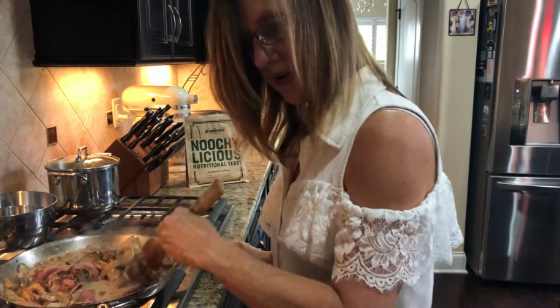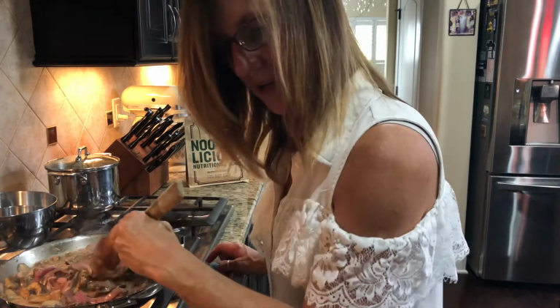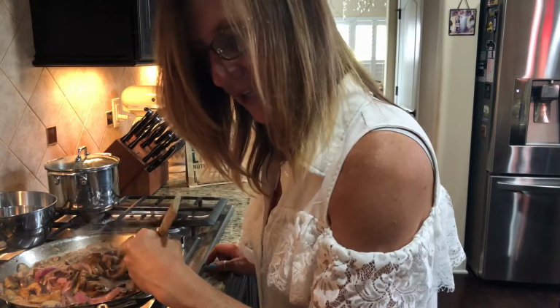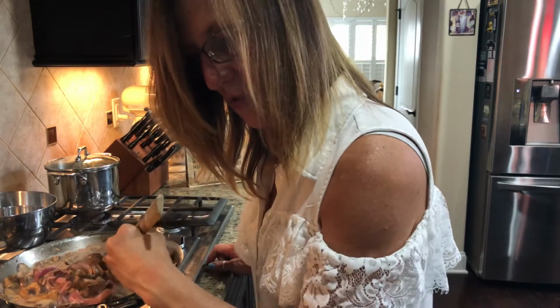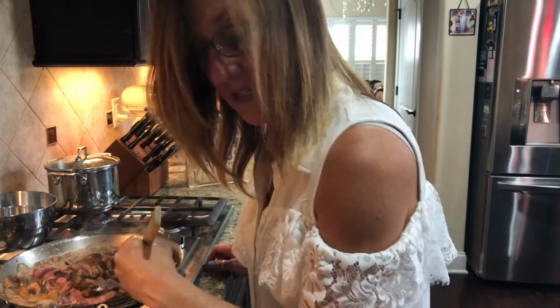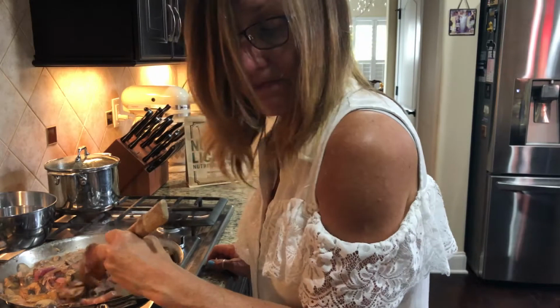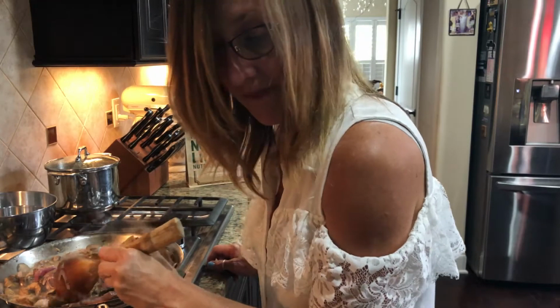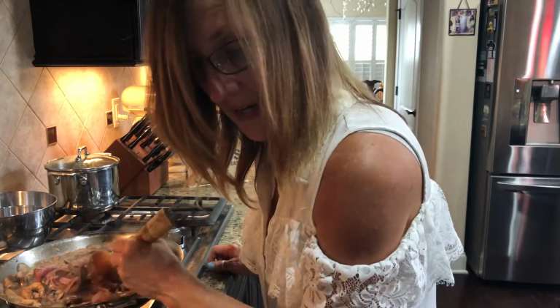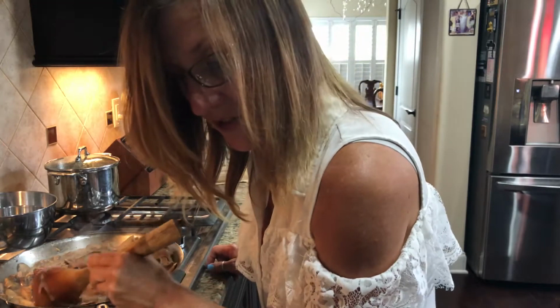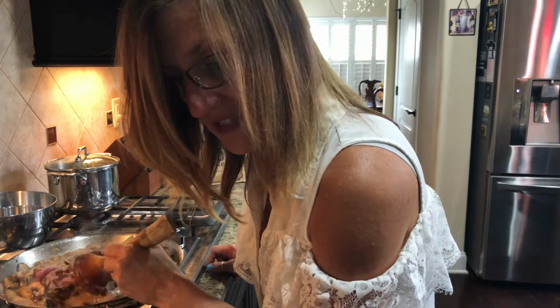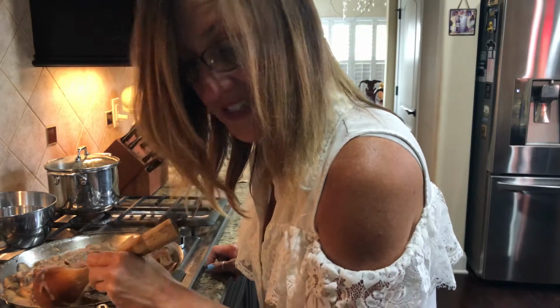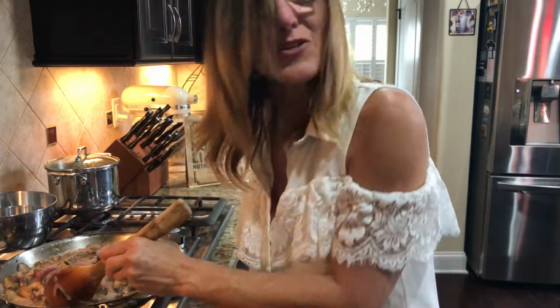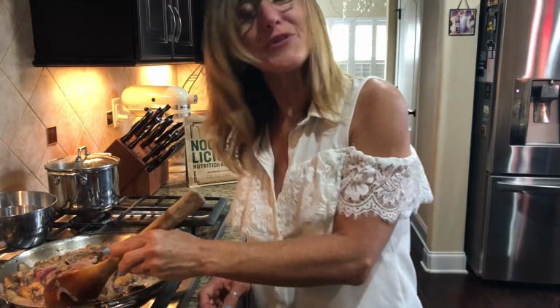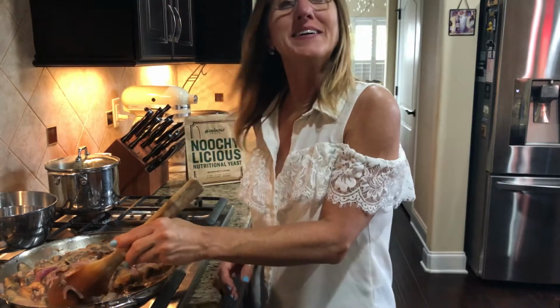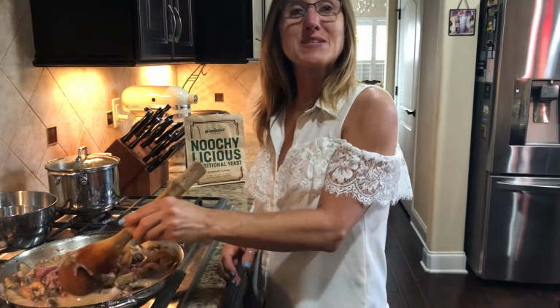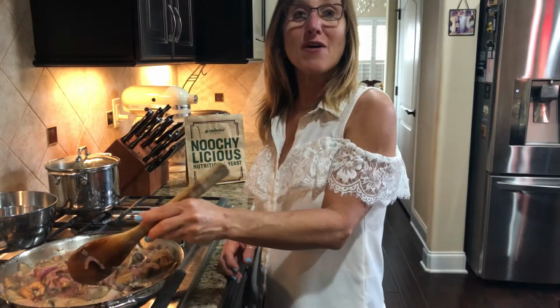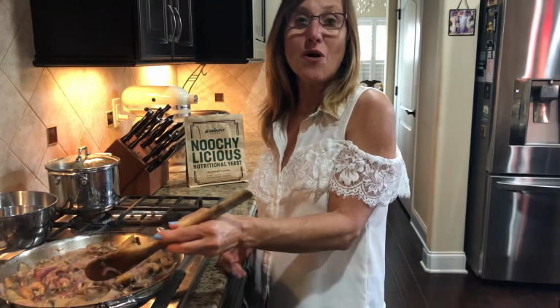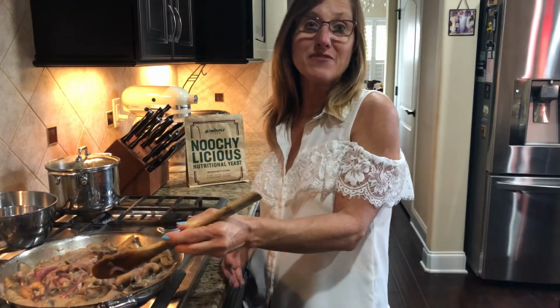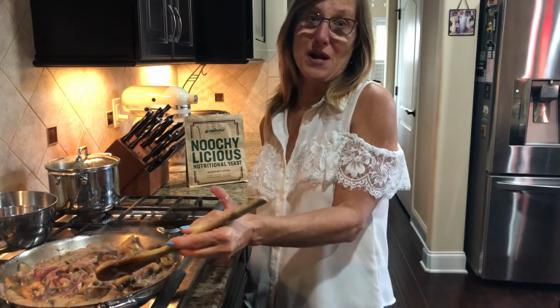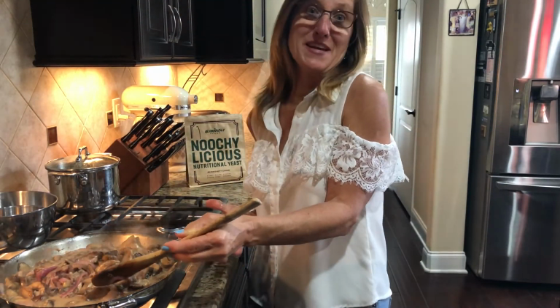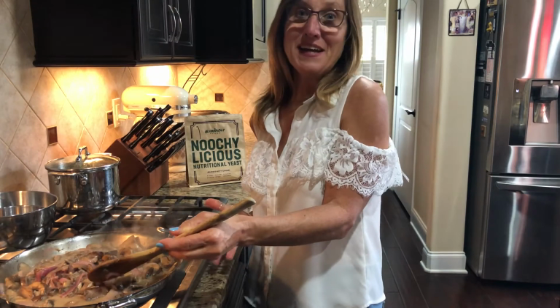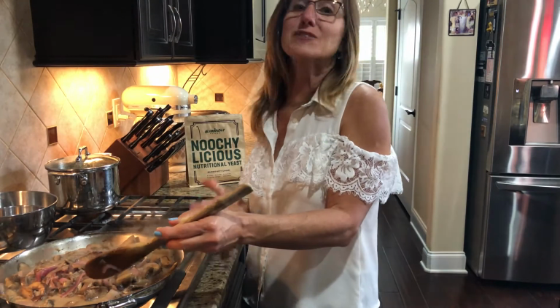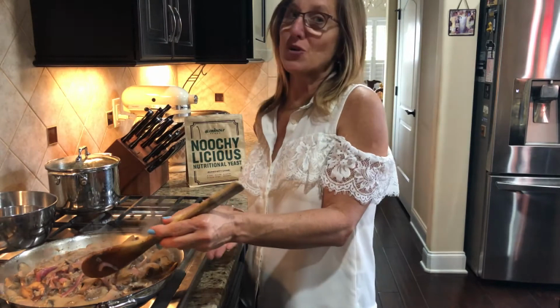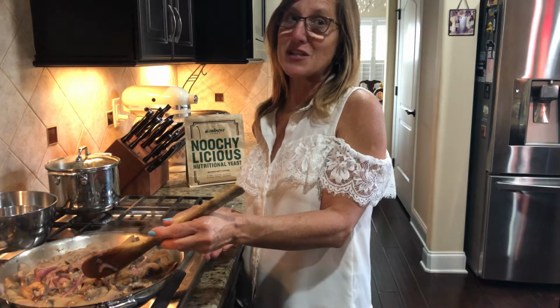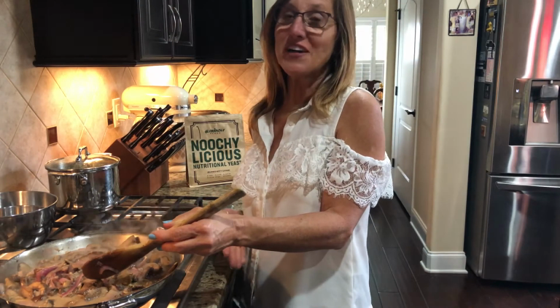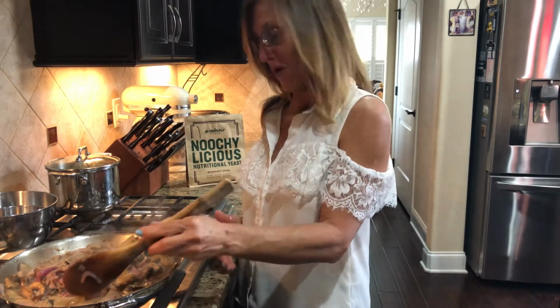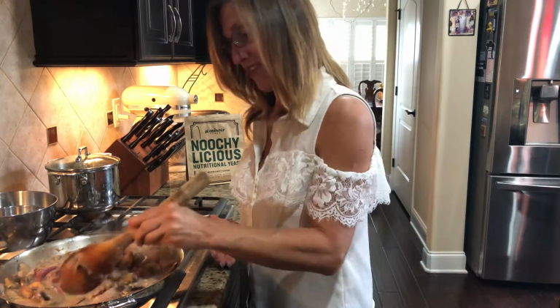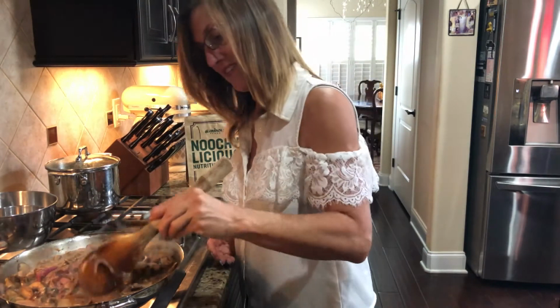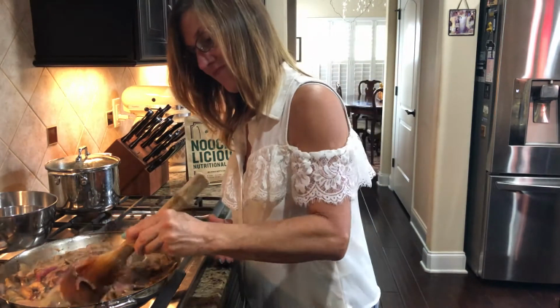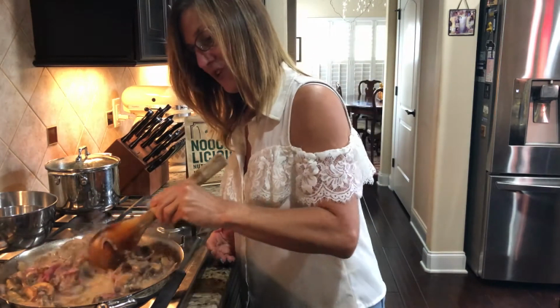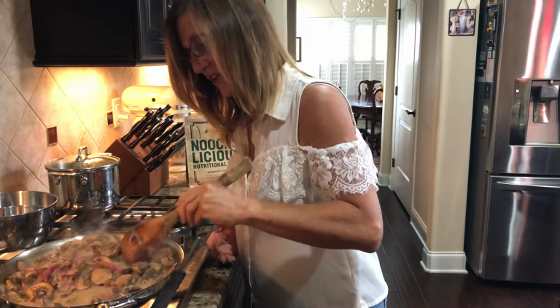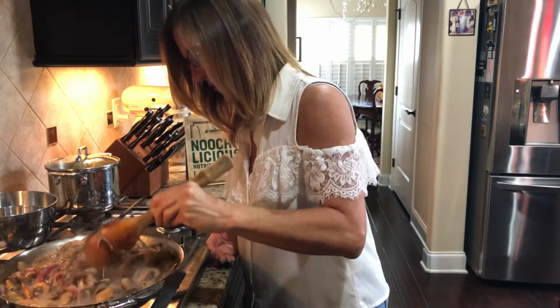Now we're going to cook it for 20 minutes, until the consistency suits you — however you want it. If you want it thin, don't cook it as long. If you want it thick, cook it a little longer.